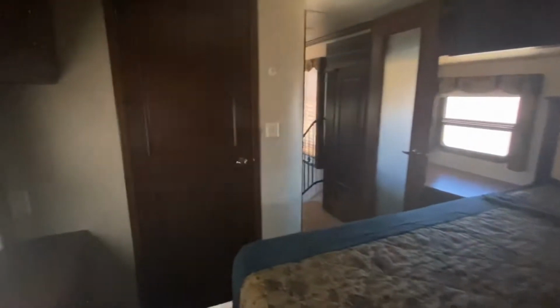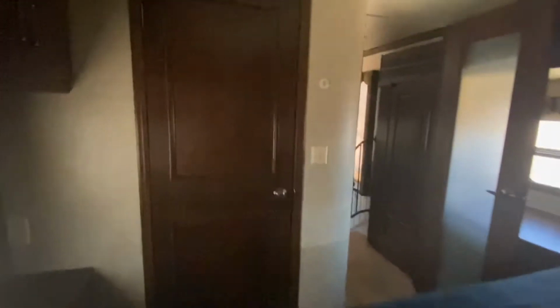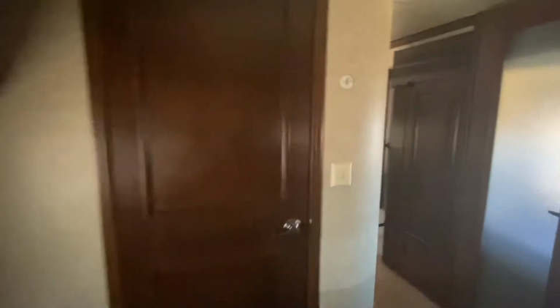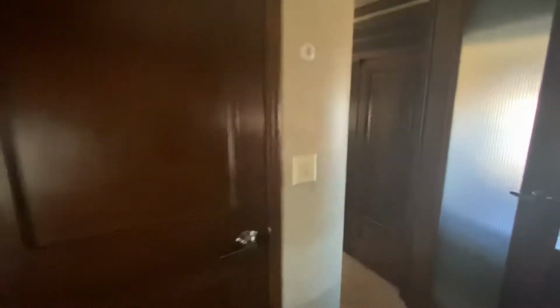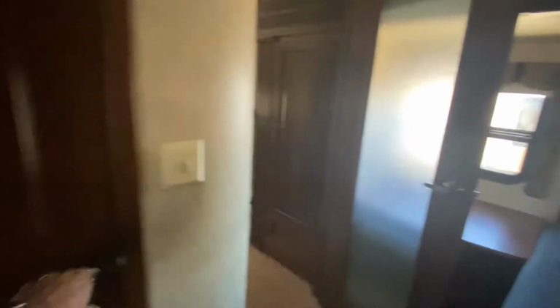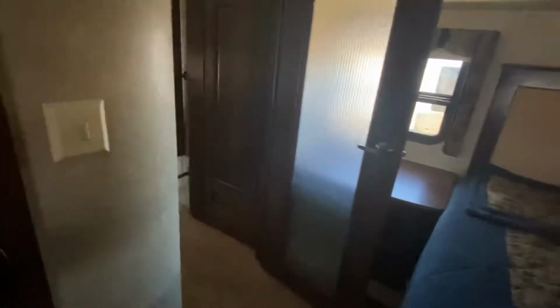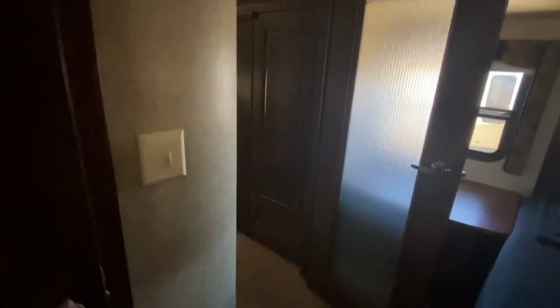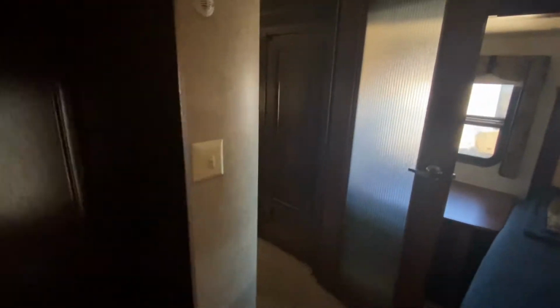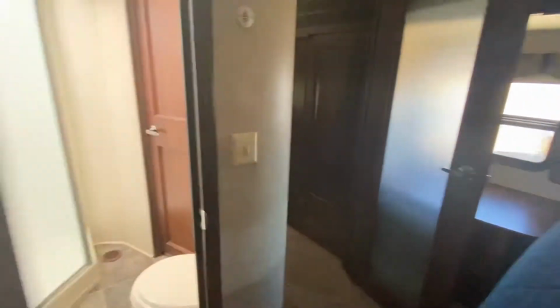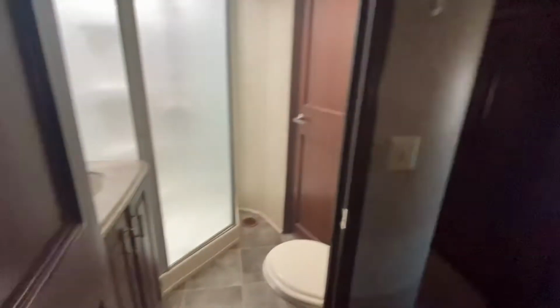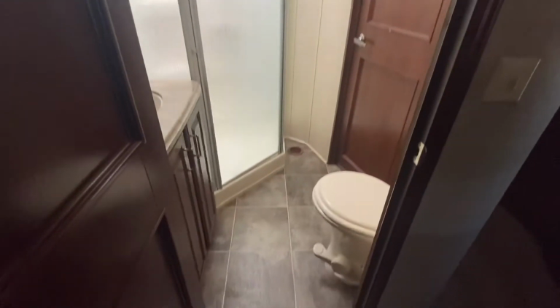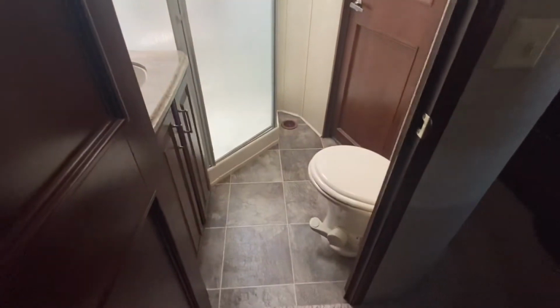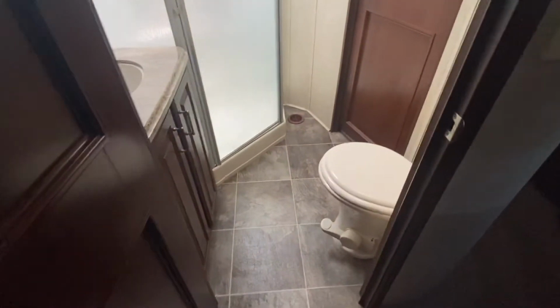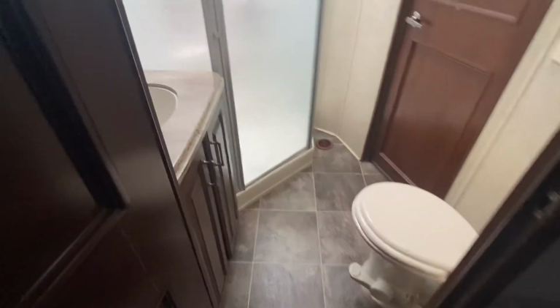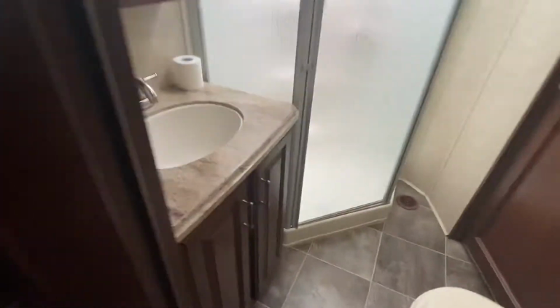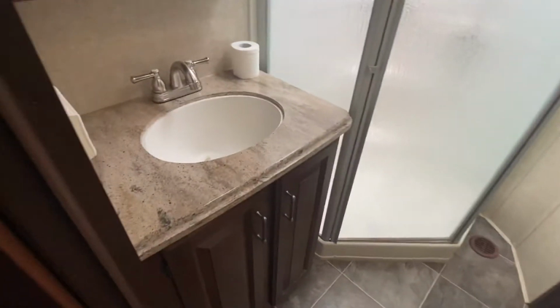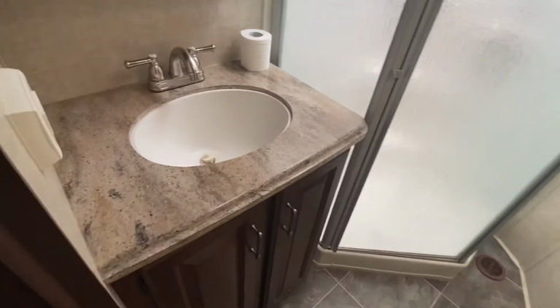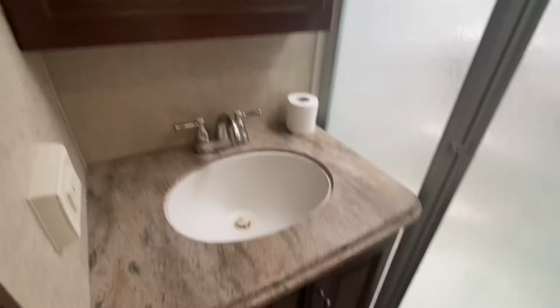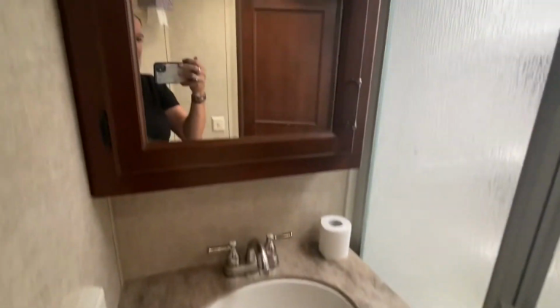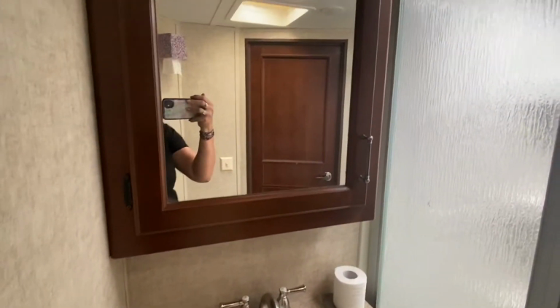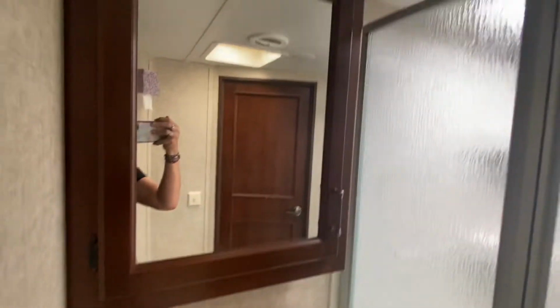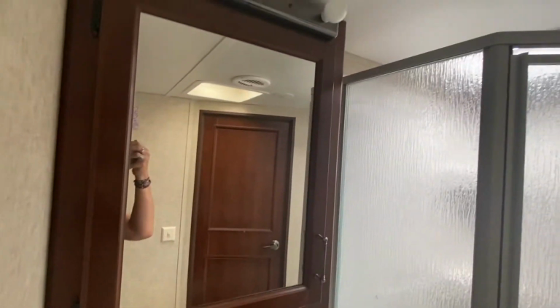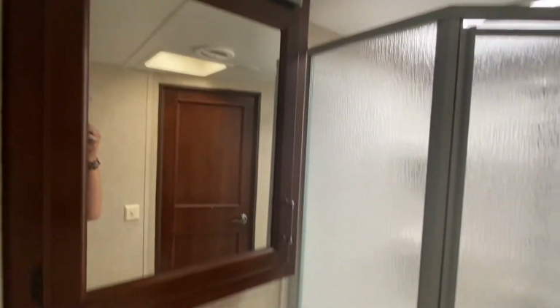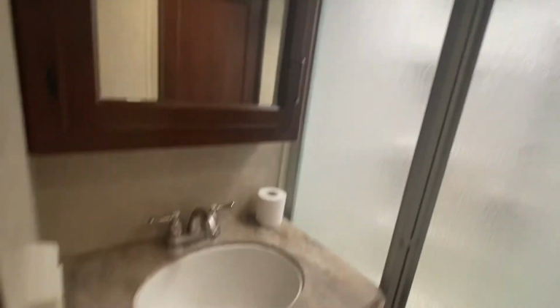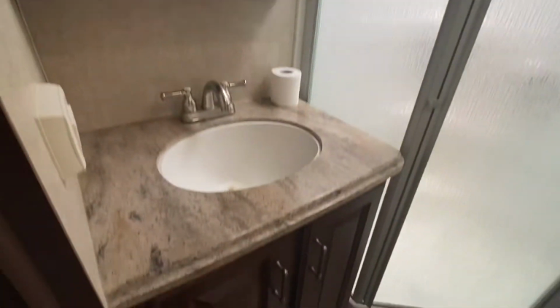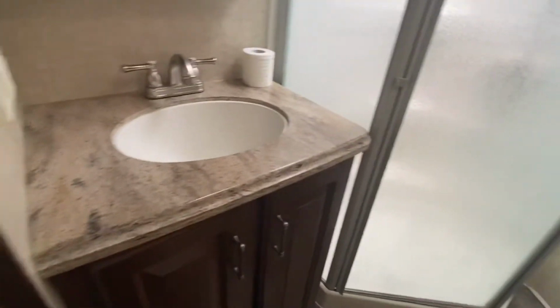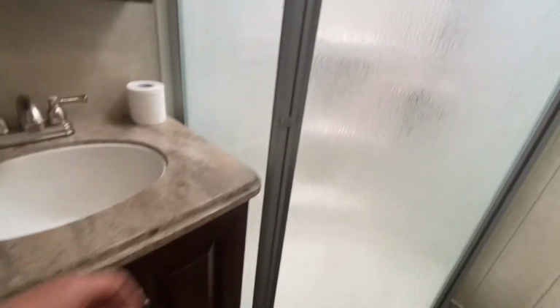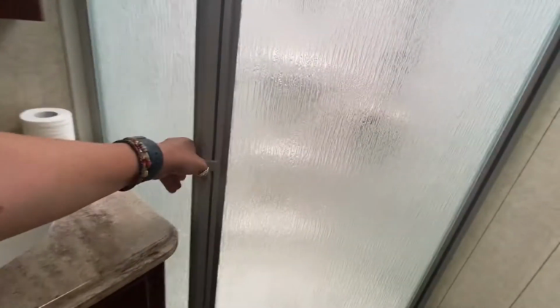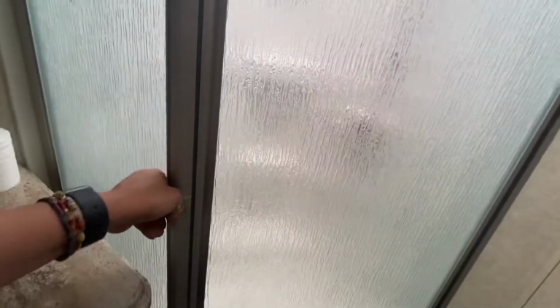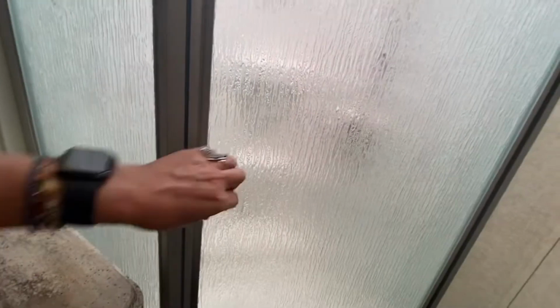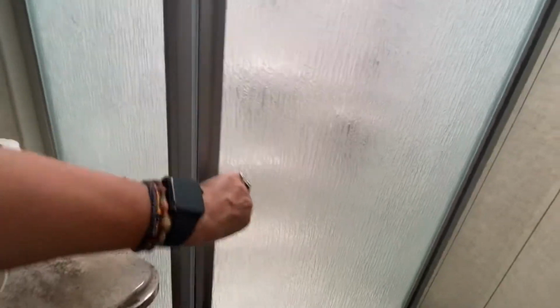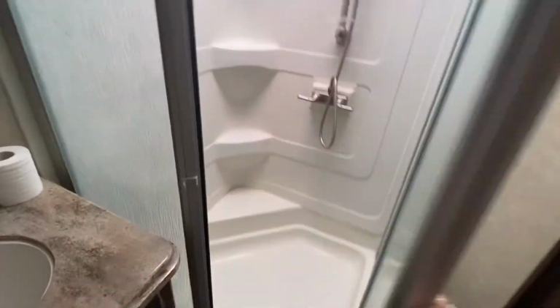Let's check out the bathroom. It has two-way entry, a toilet, a vanity area, storage underneath, and a shower.